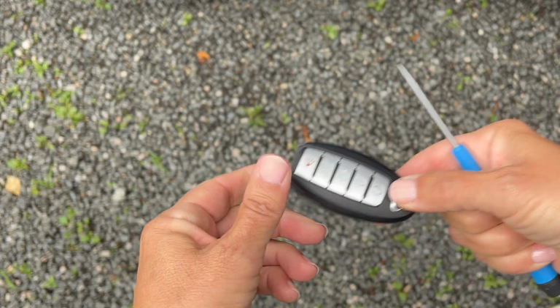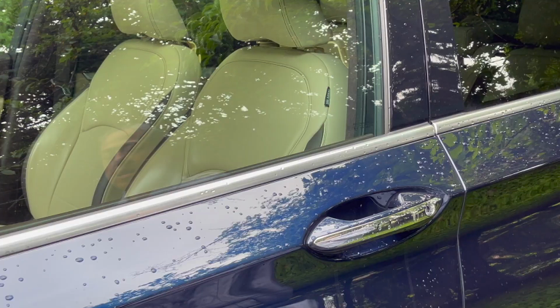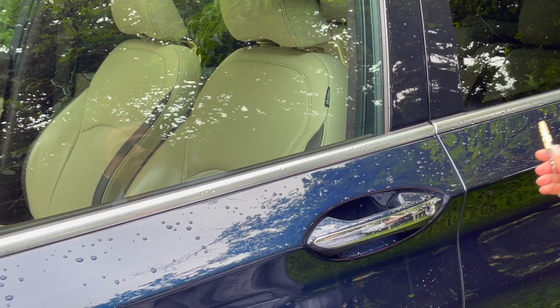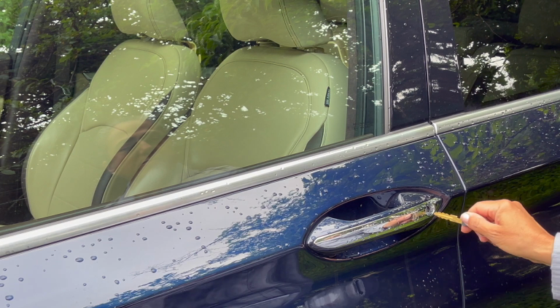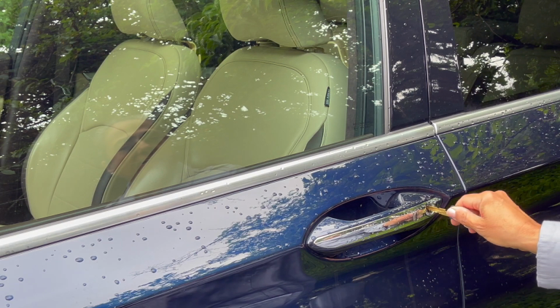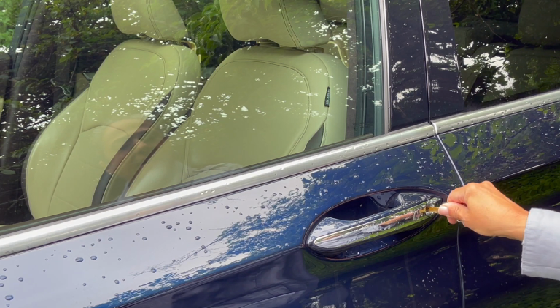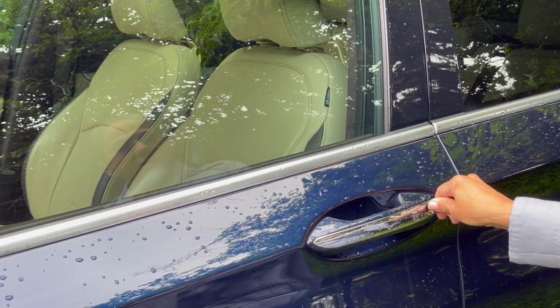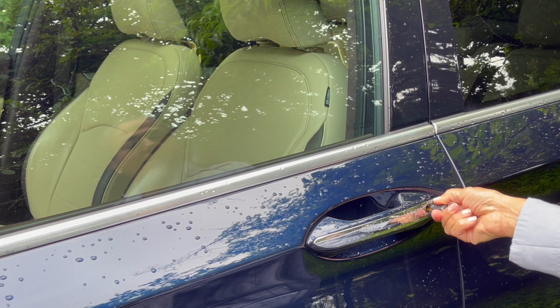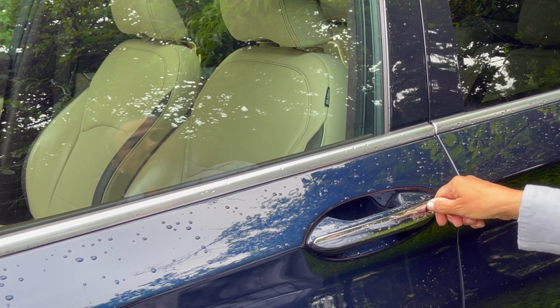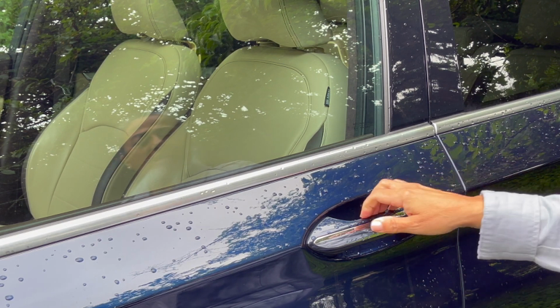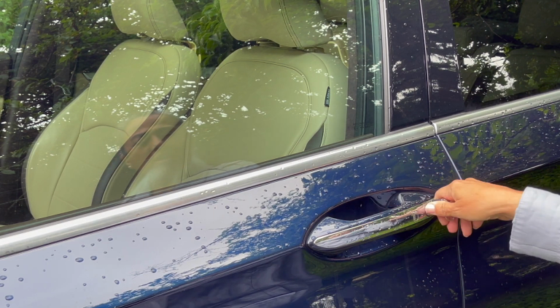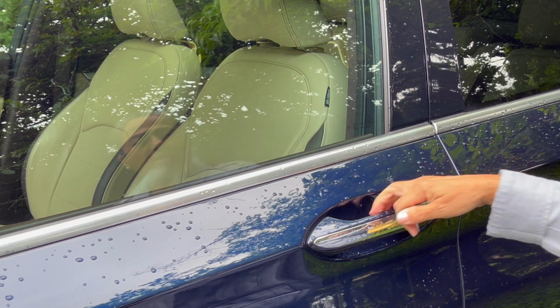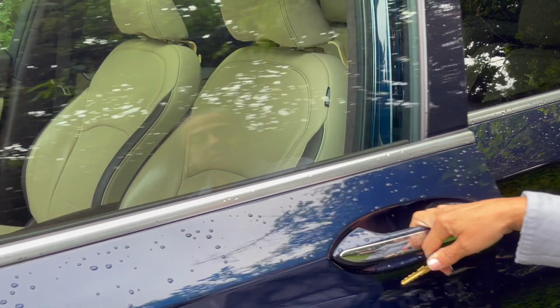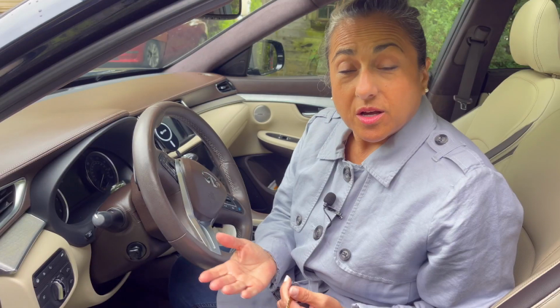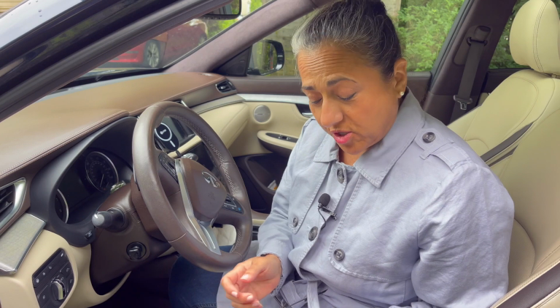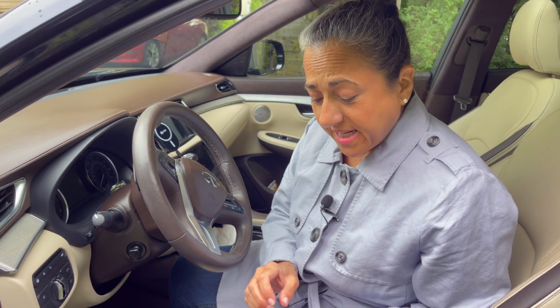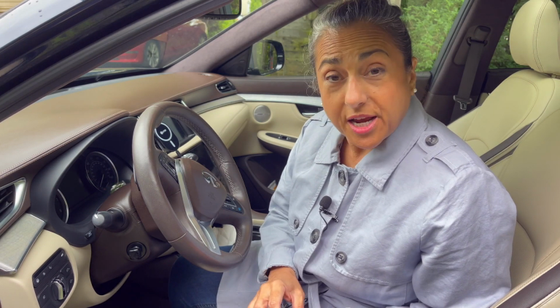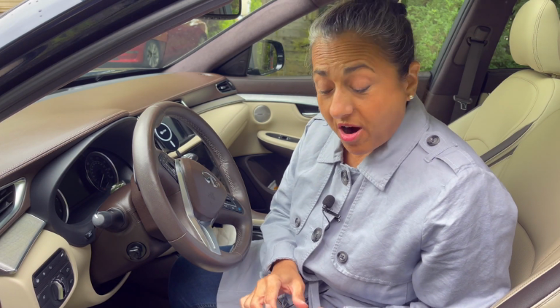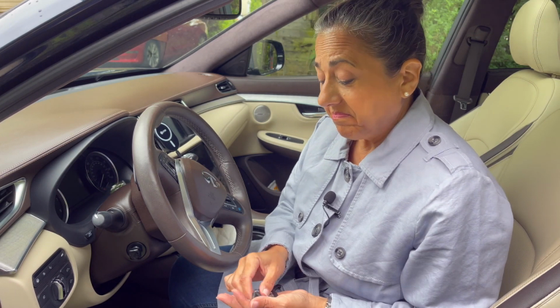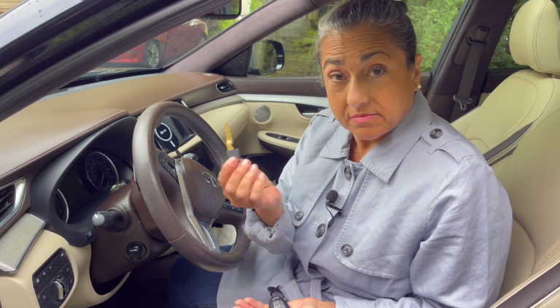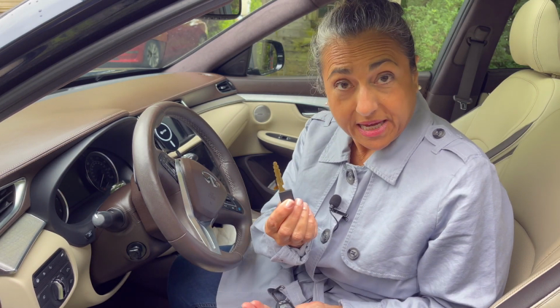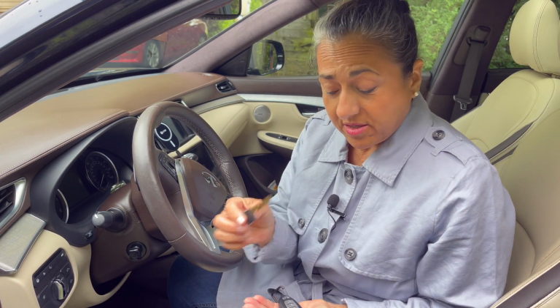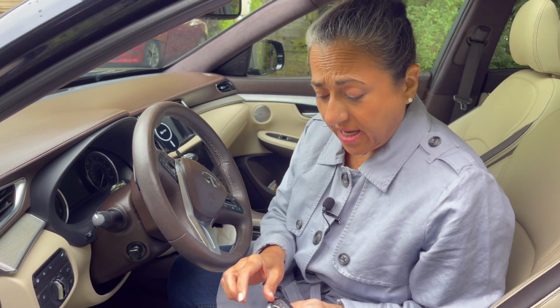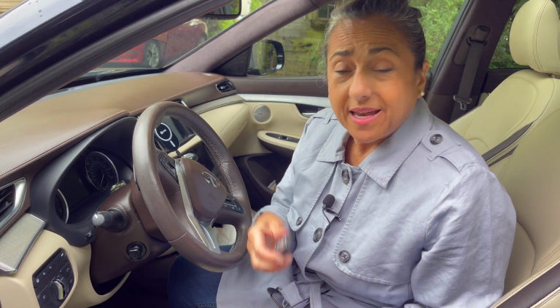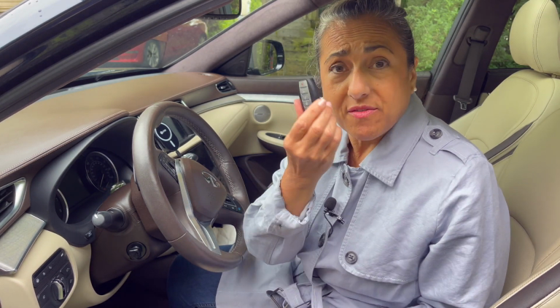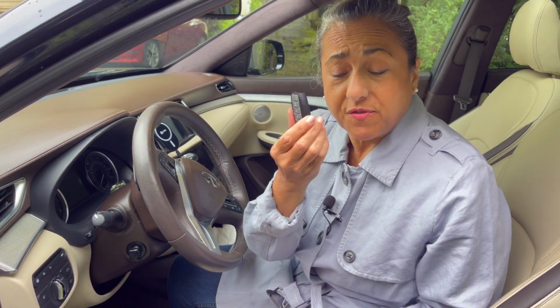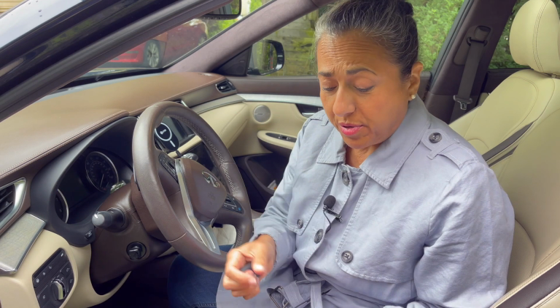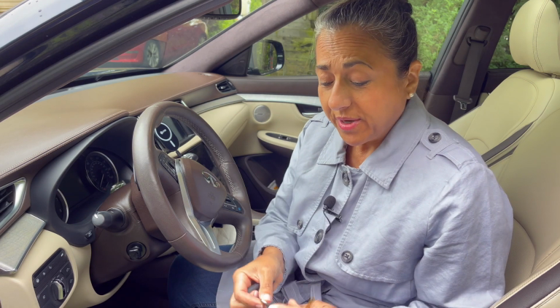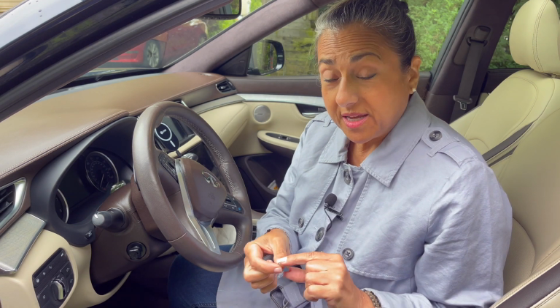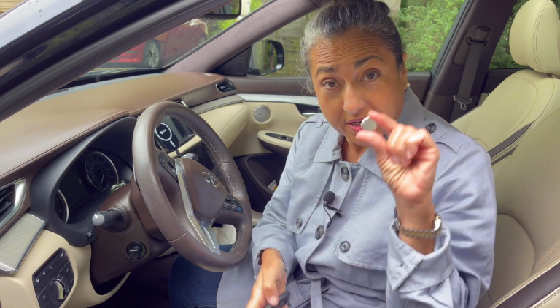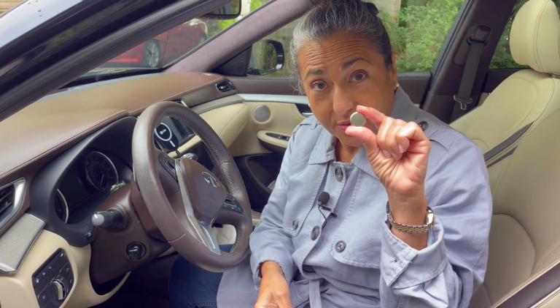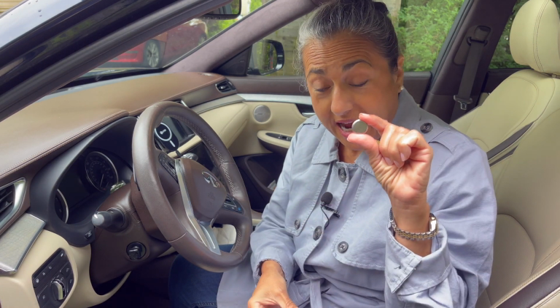Now we'll just take out the battery and put it back together. You can just use the mechanical key to unlock the car. So you've made it inside your car with the mechanical key. Now you have a dead fob, and we know it's dead because I took the battery out.